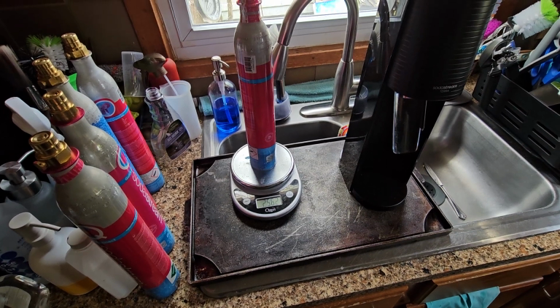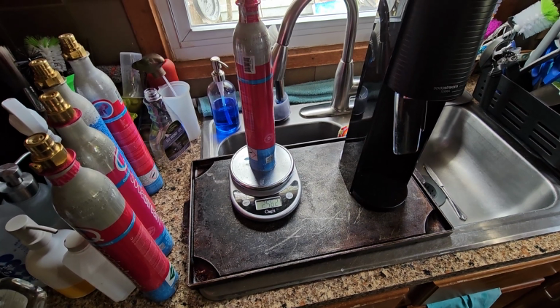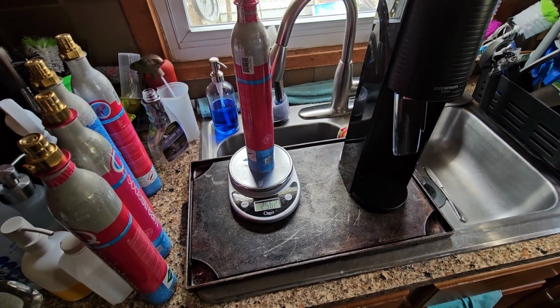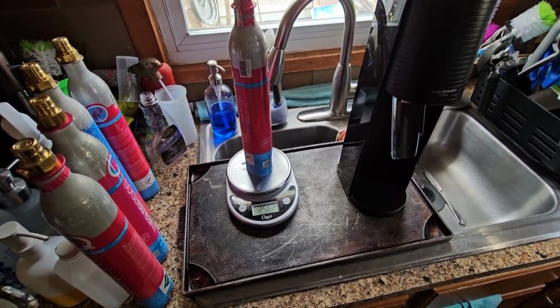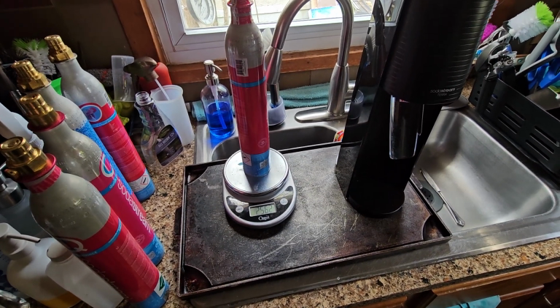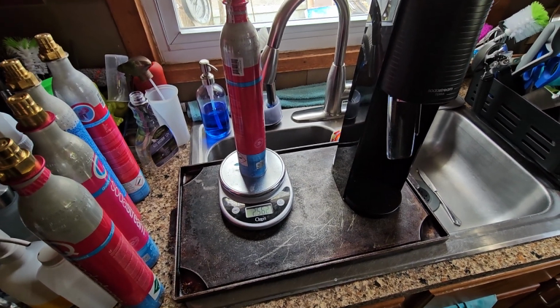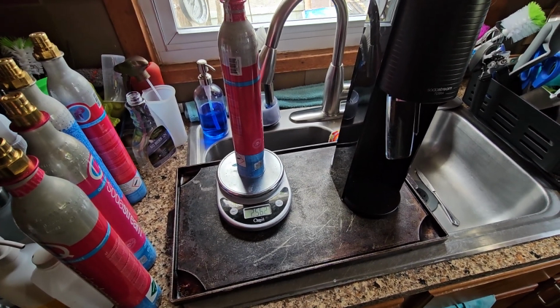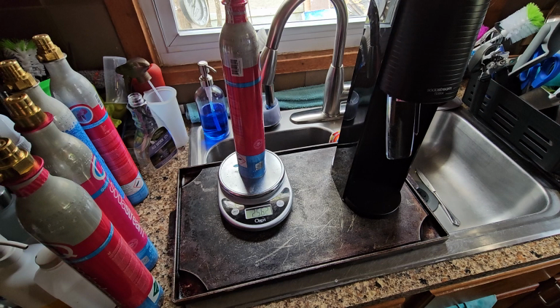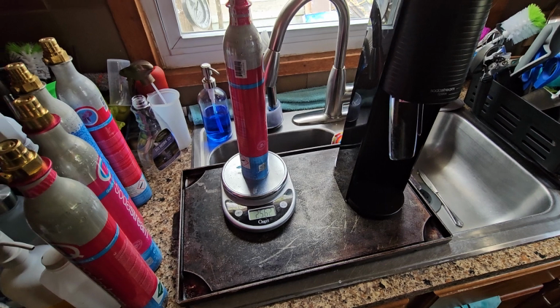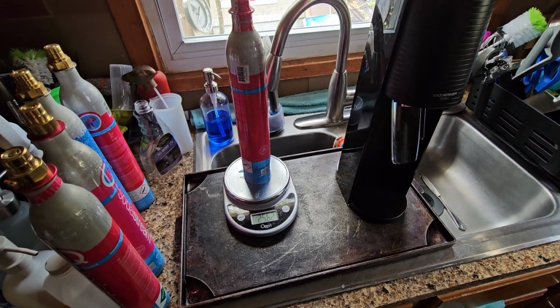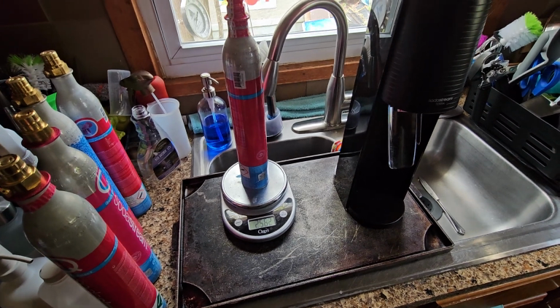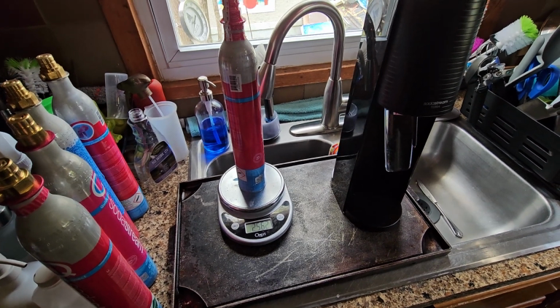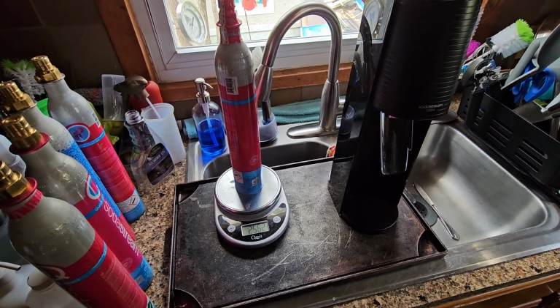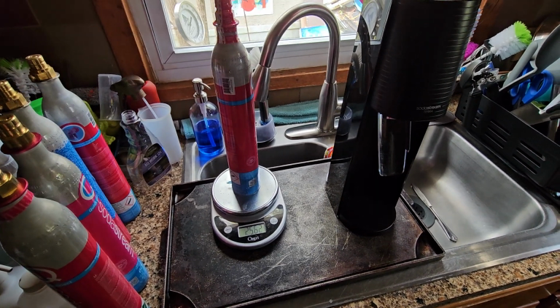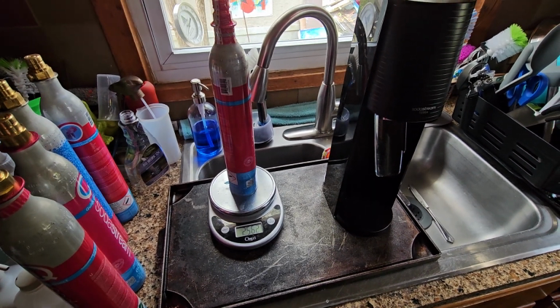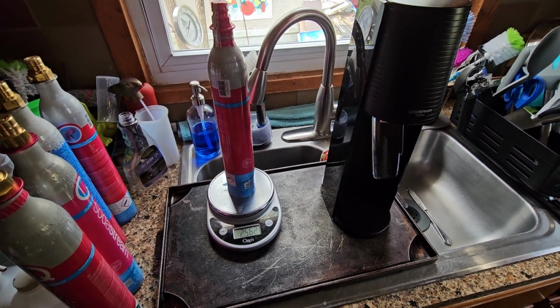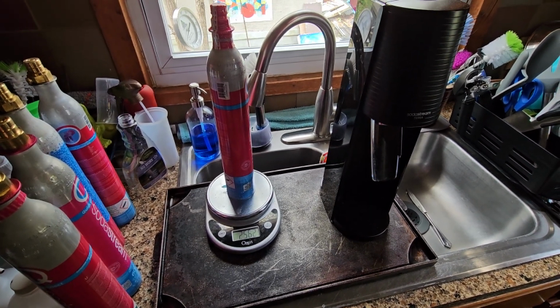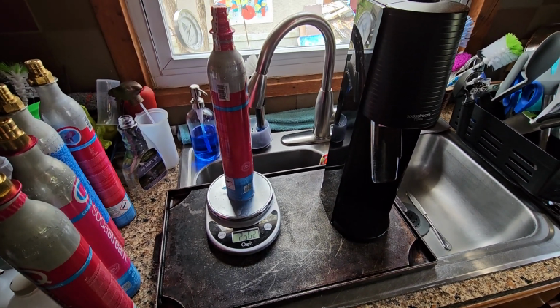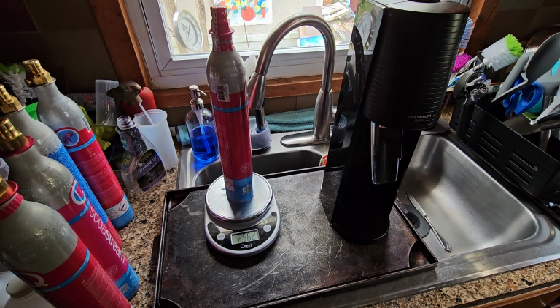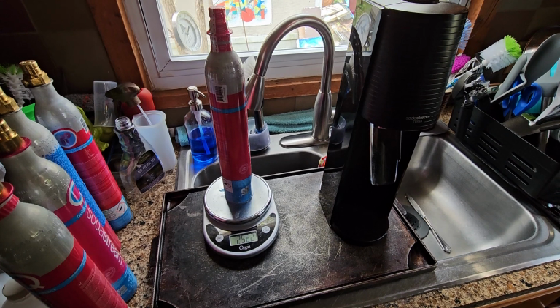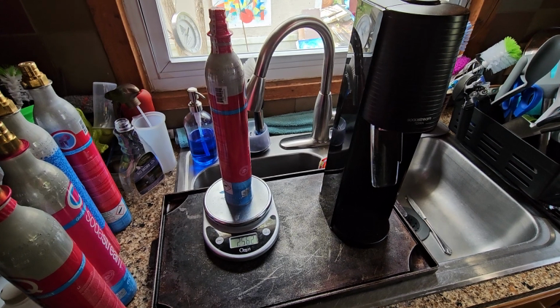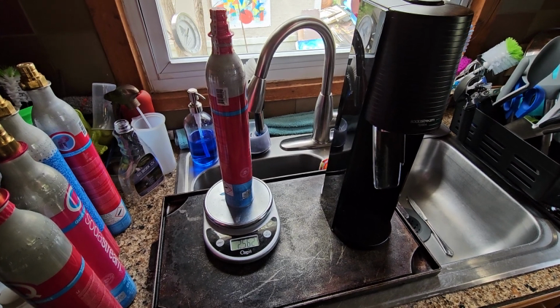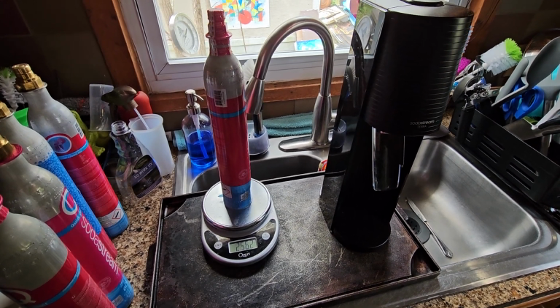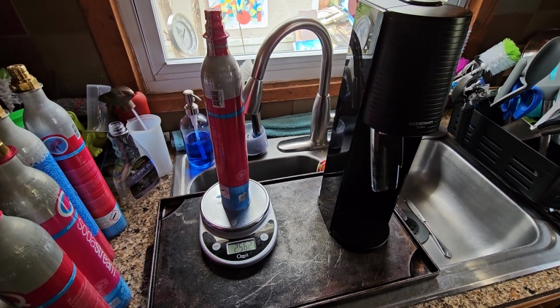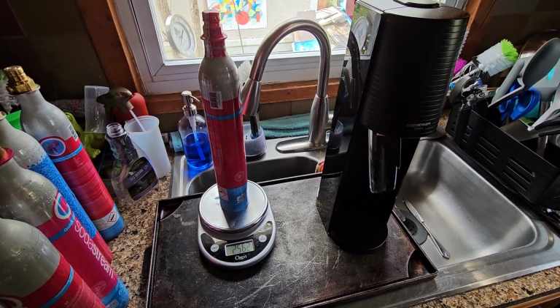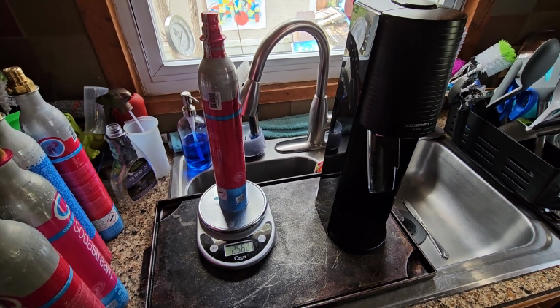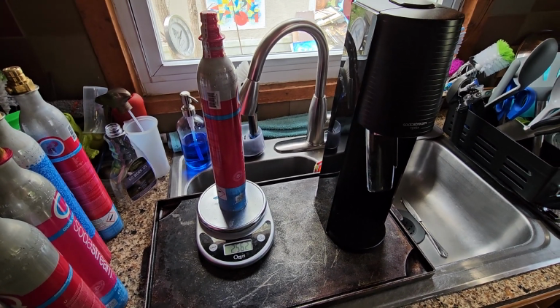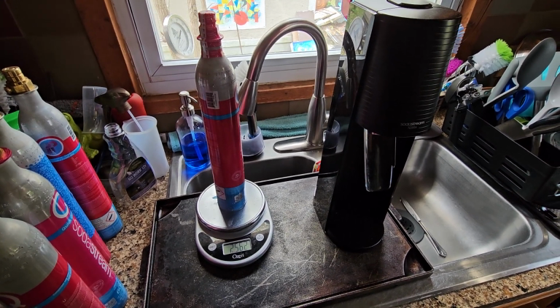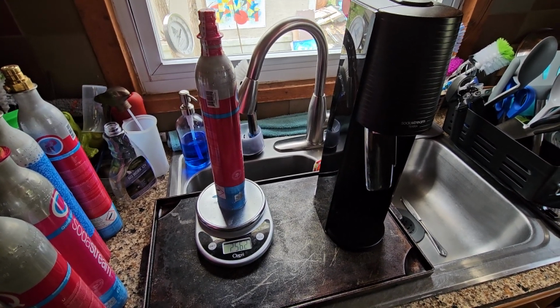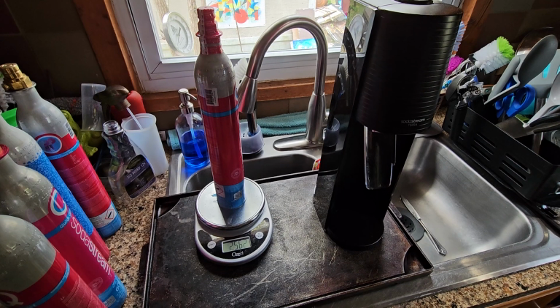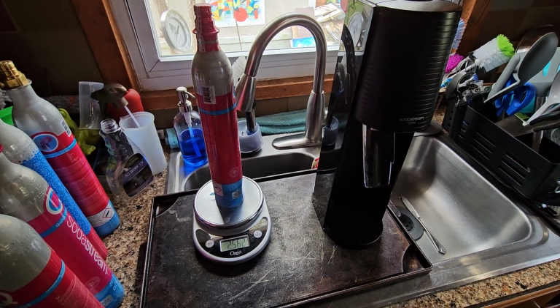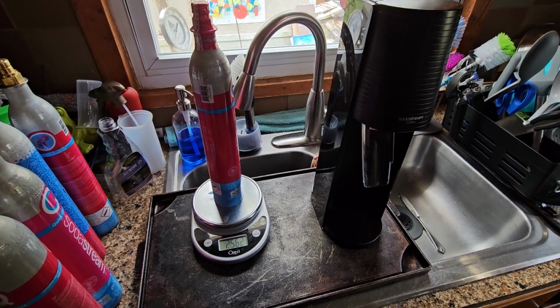I'm making this video for the SodaStream company. I love your machine until it stopped working — it's a great way to get pop at a discount price for a little extra work, but I don't mind.